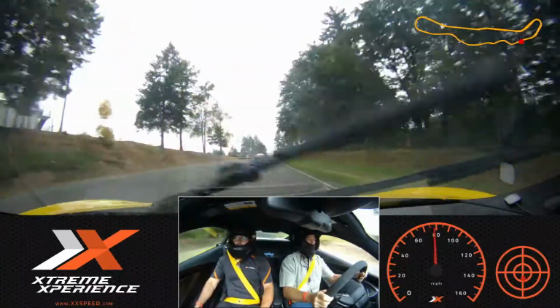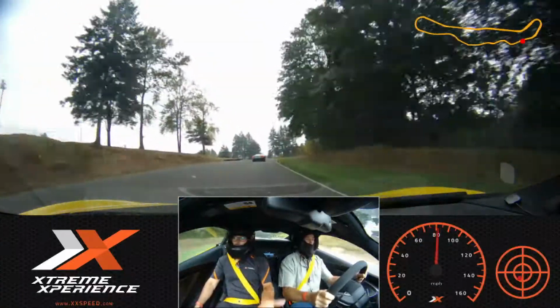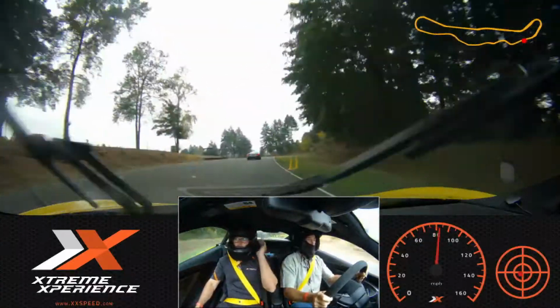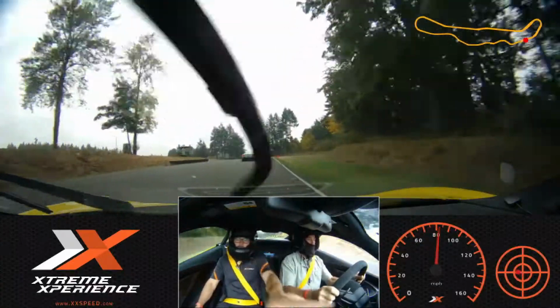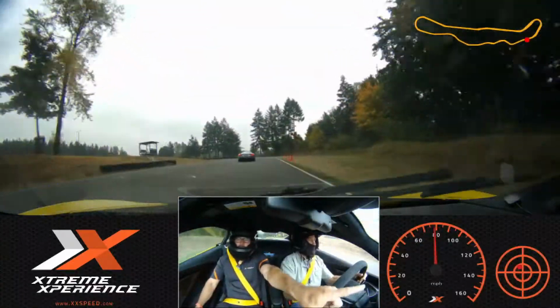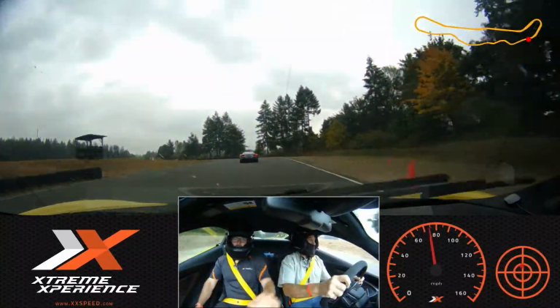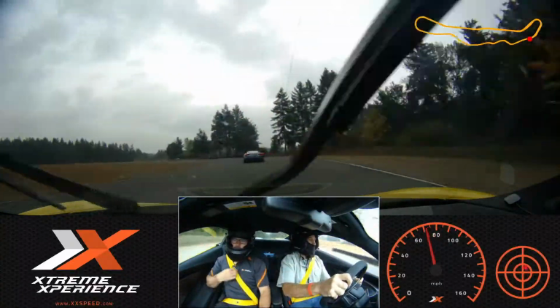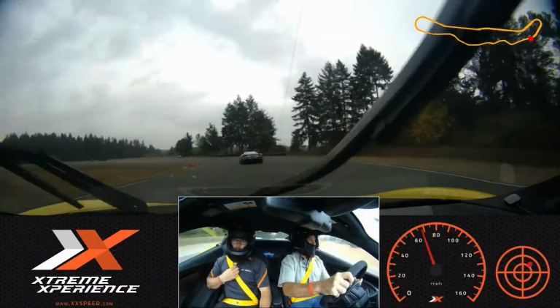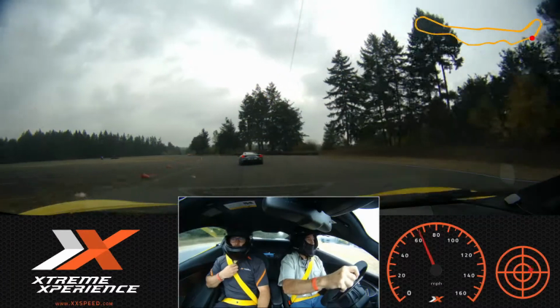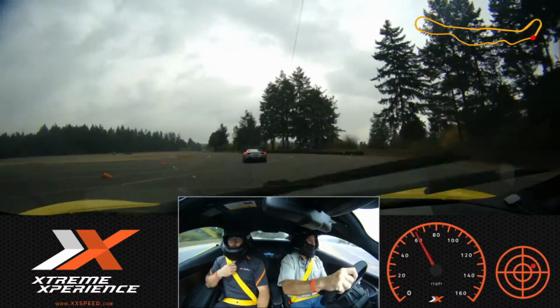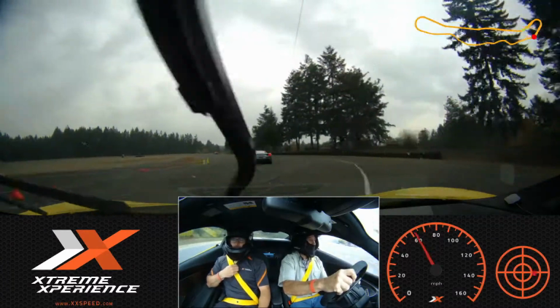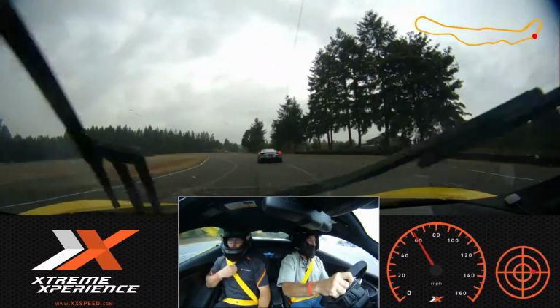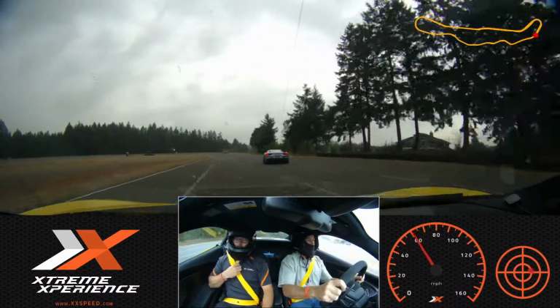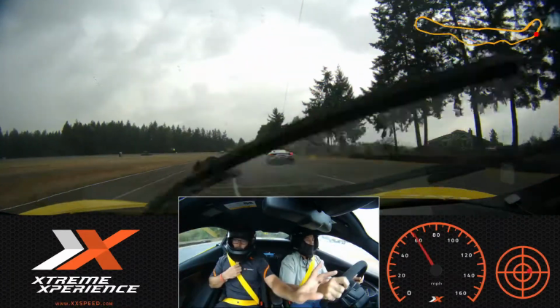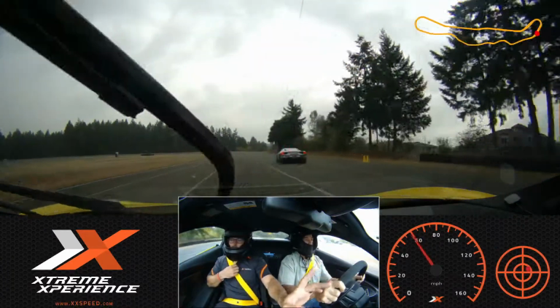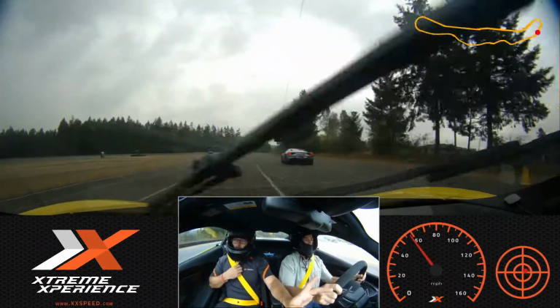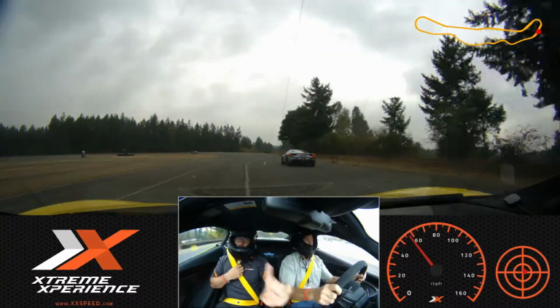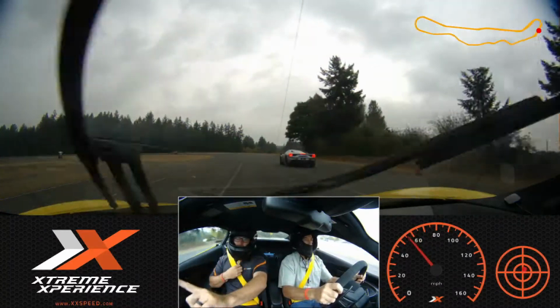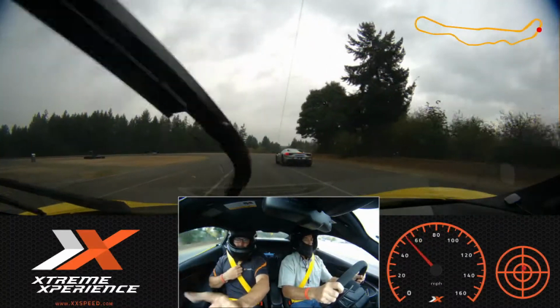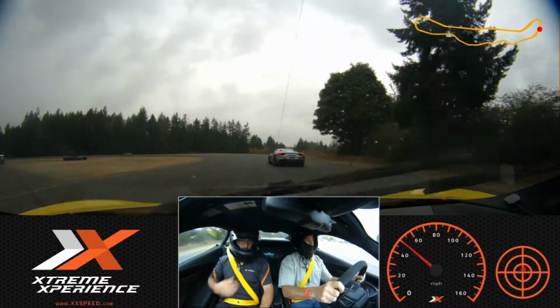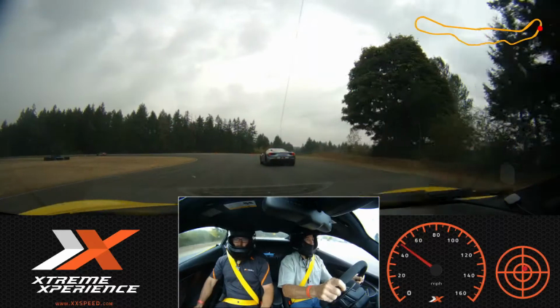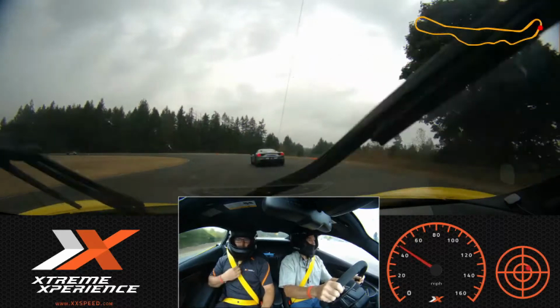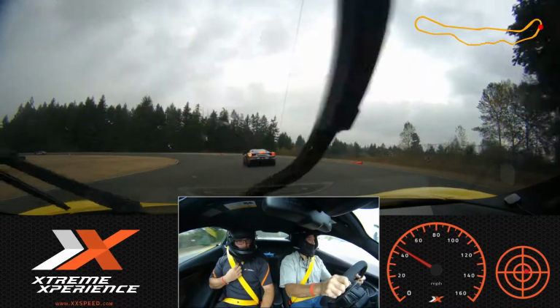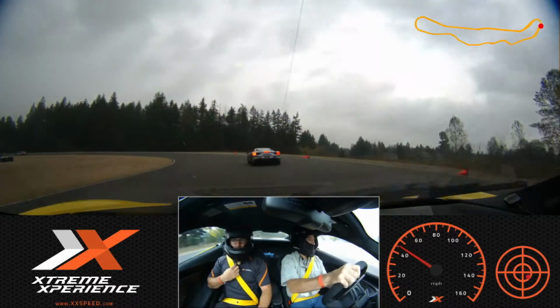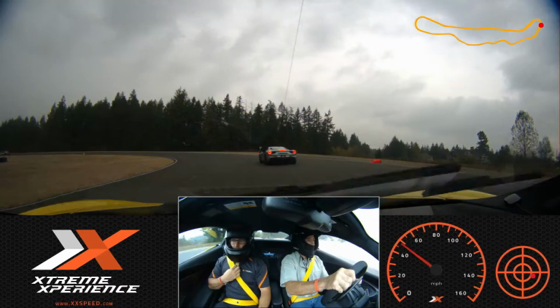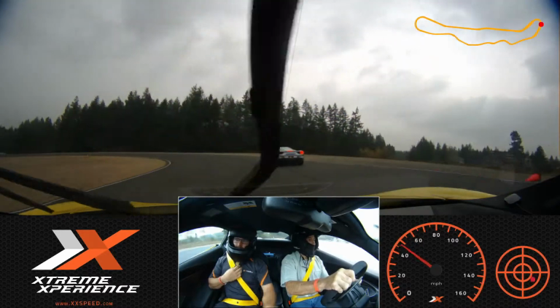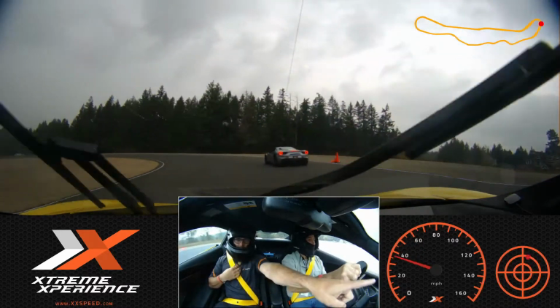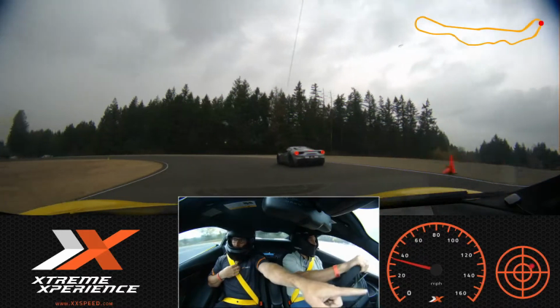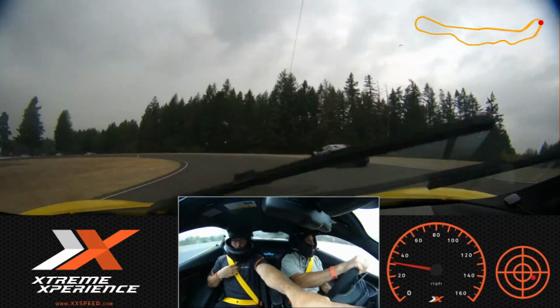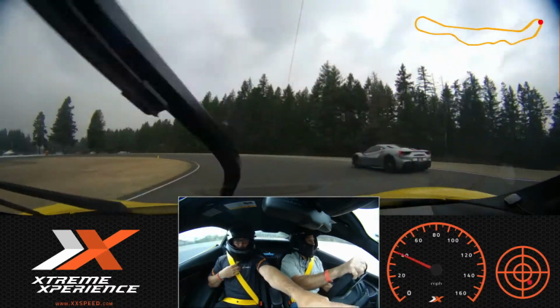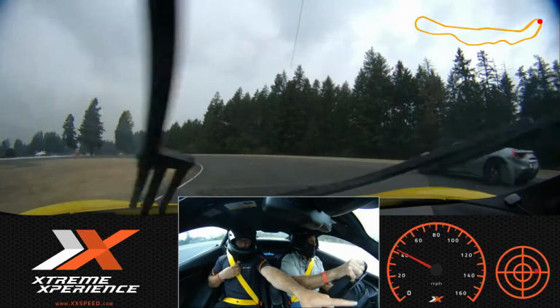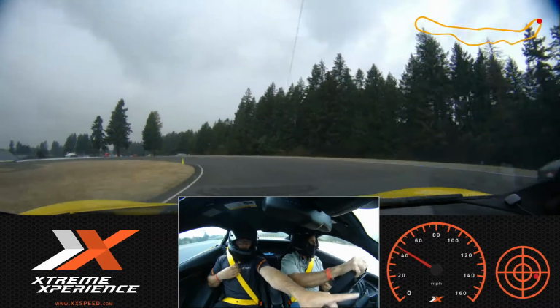Good. We're going to lift up for a second — no brakes, just turn in — and now roll back on the throttle. Good, lift, give me a little brake. Turn into the green cone and then we'll get back into the gas — go ahead.